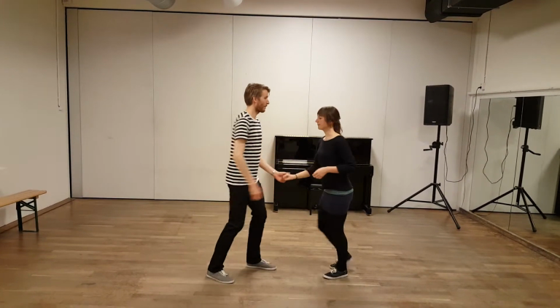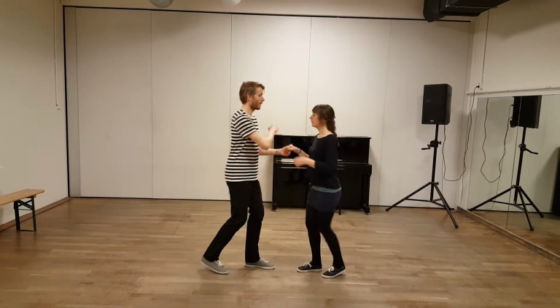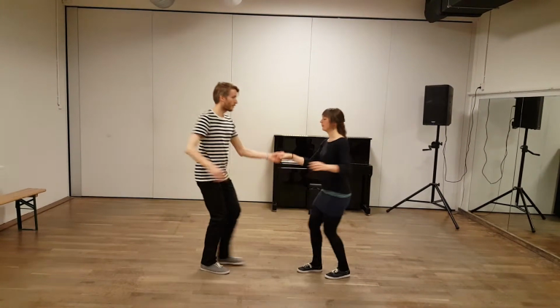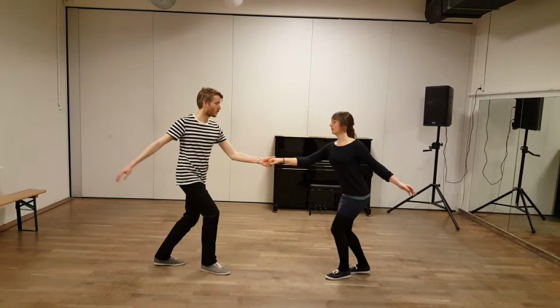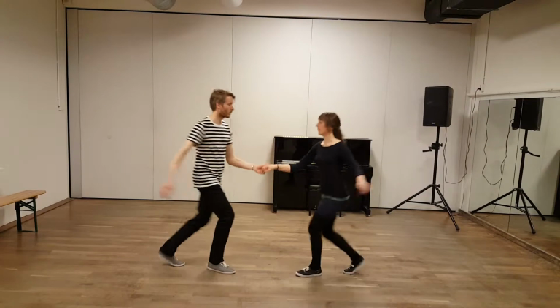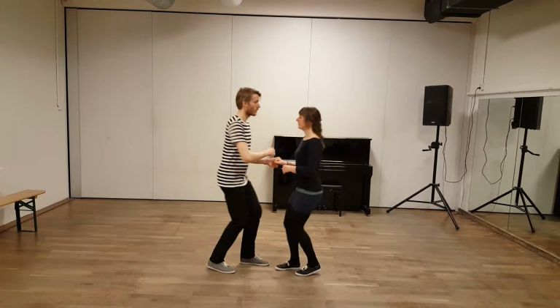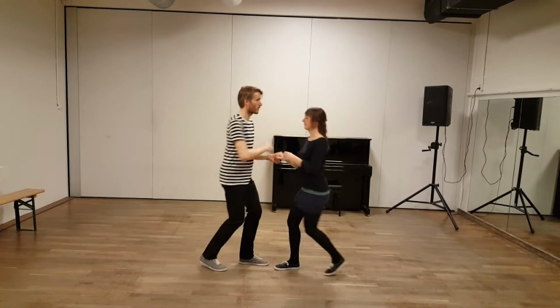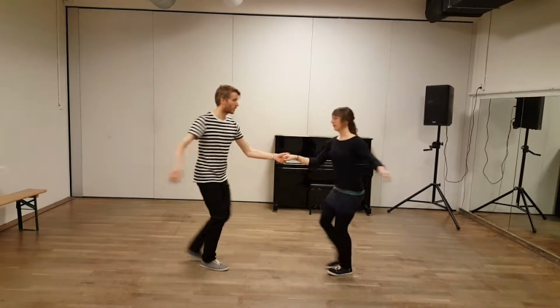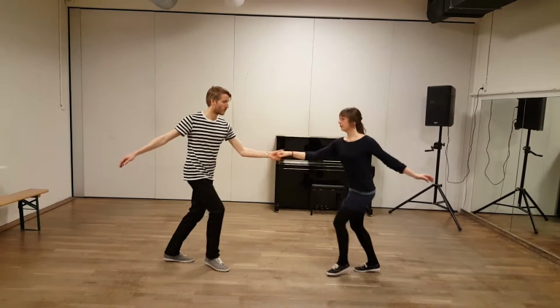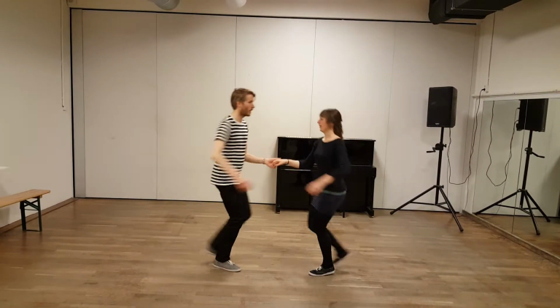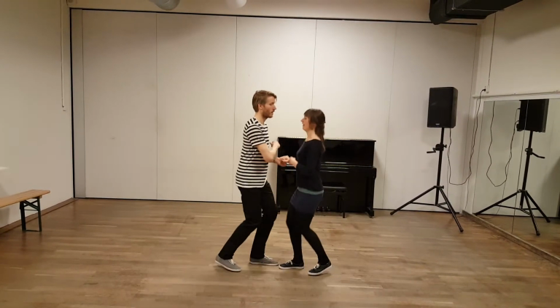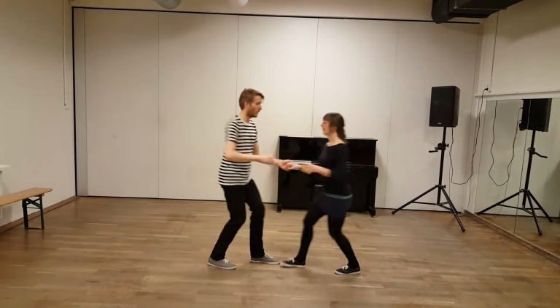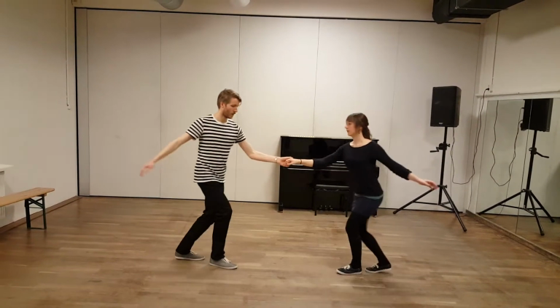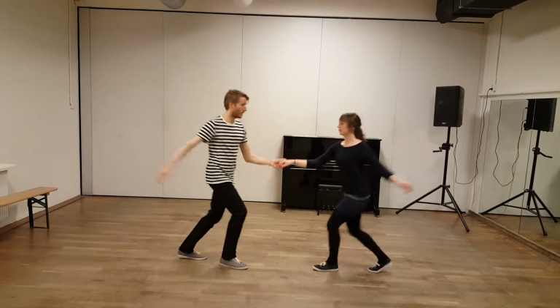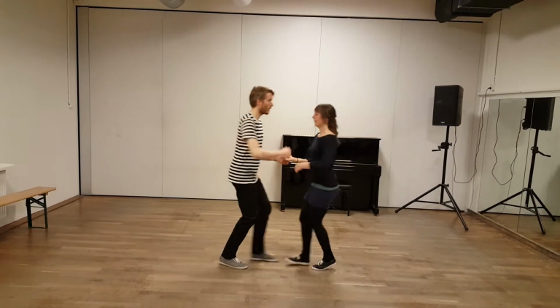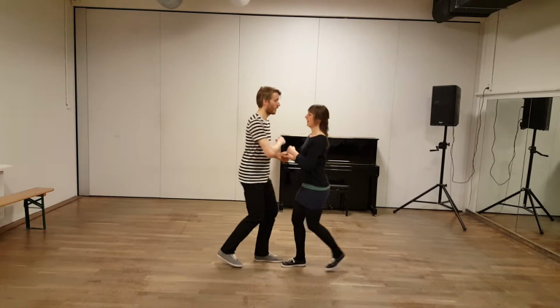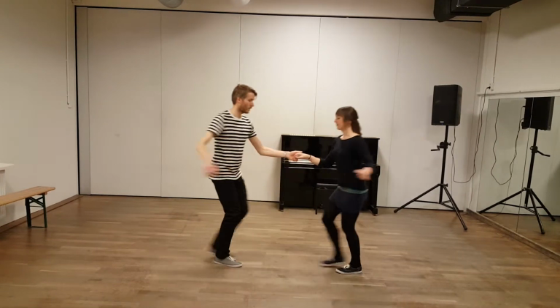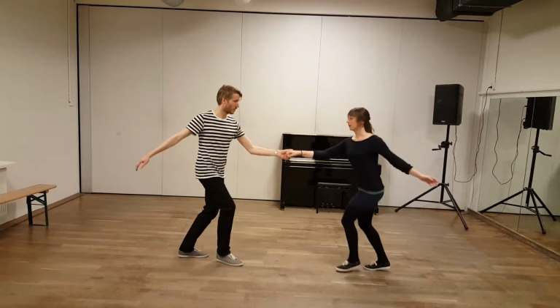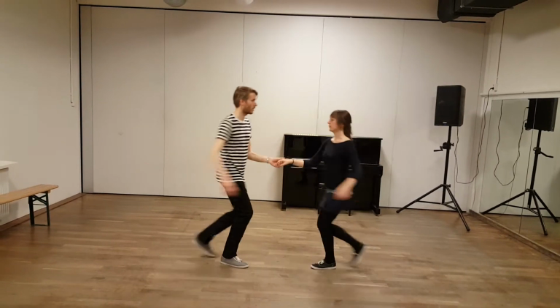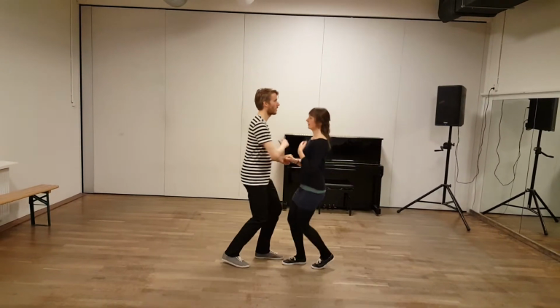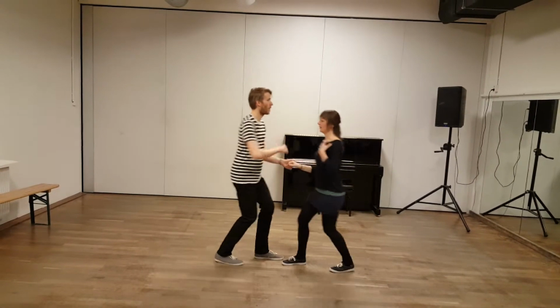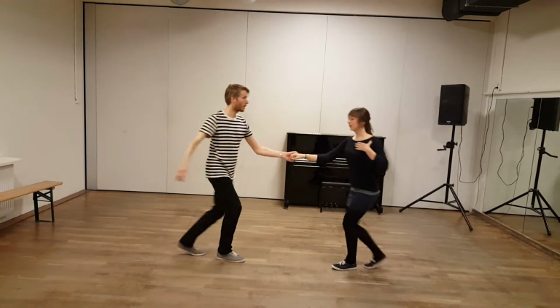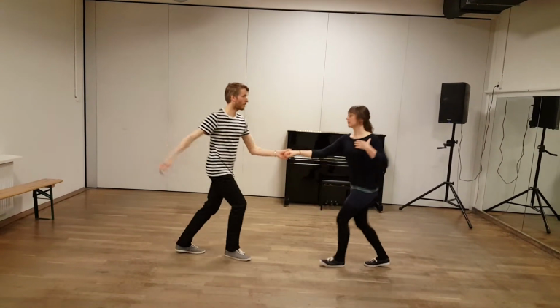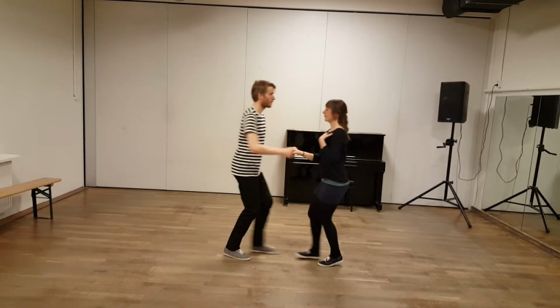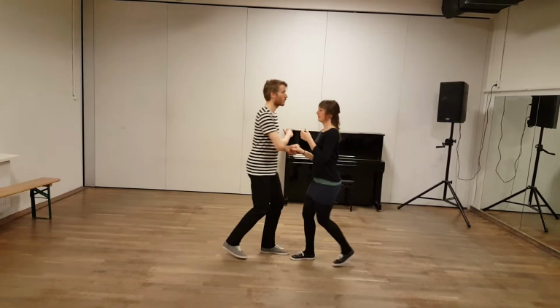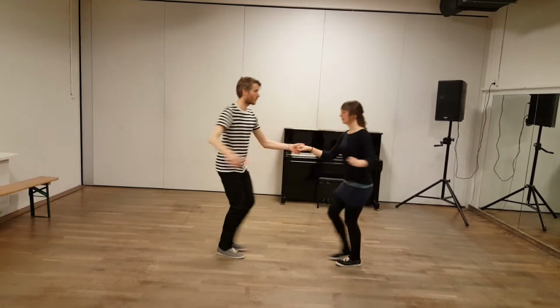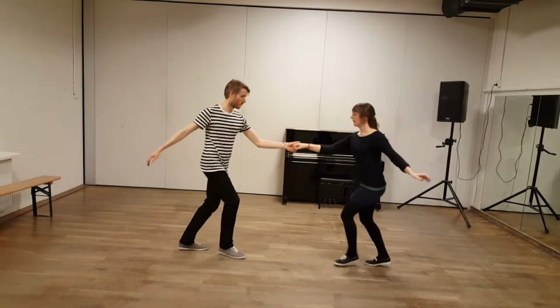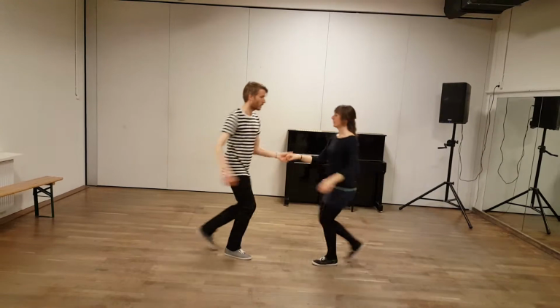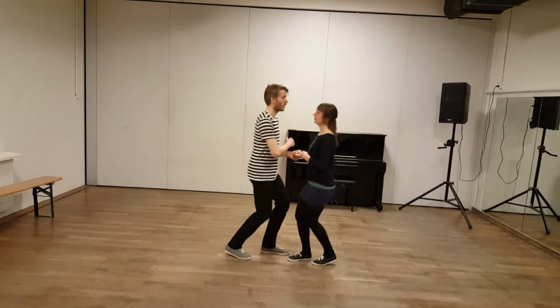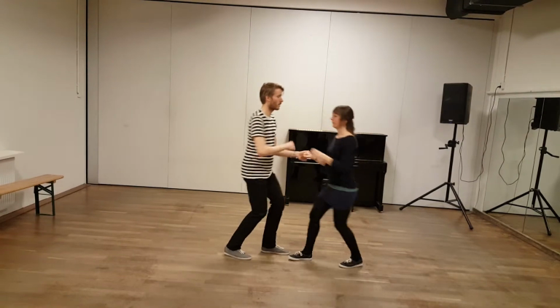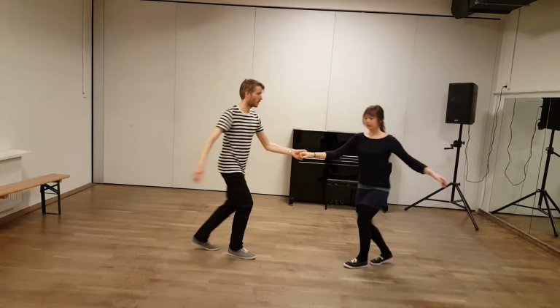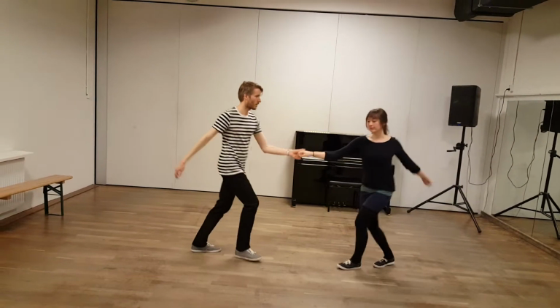So we open up our upper bodies. The arm moves back and my shoulder also moves back a little bit. But I don't lose my frame, so I can do this.